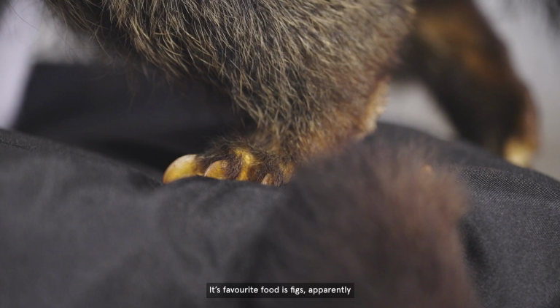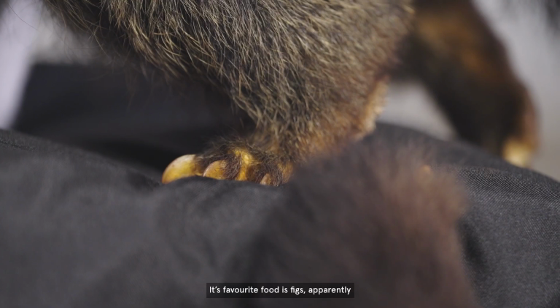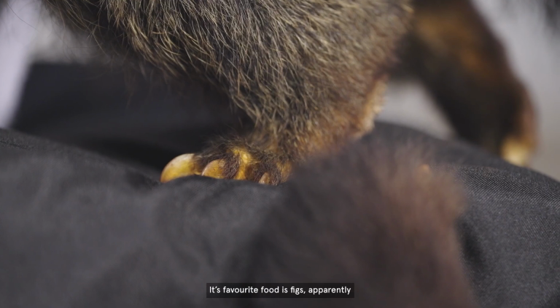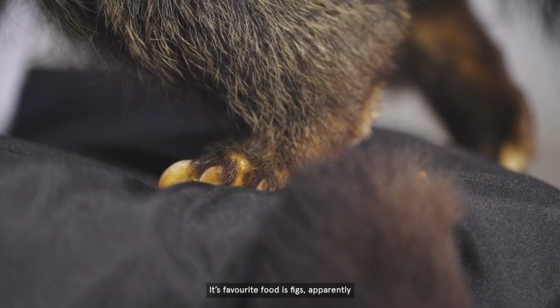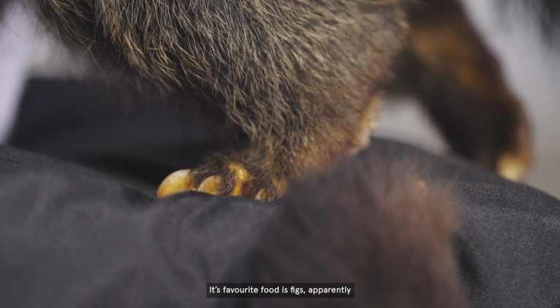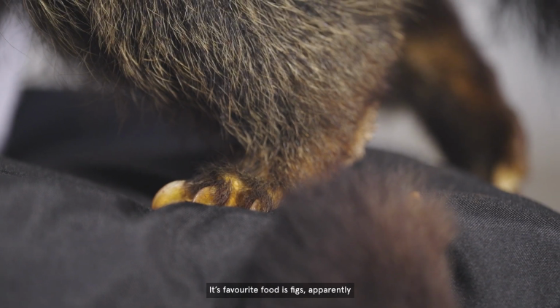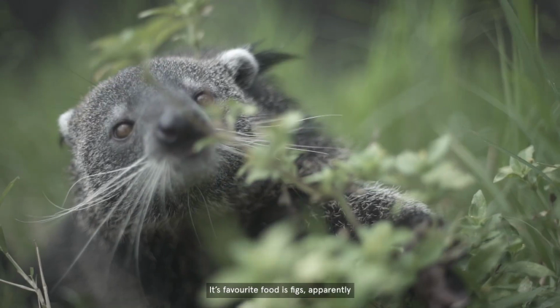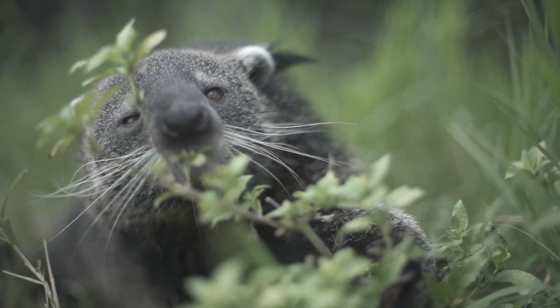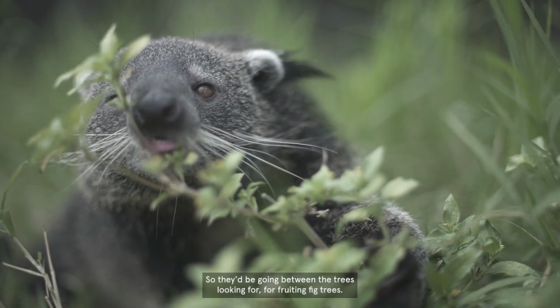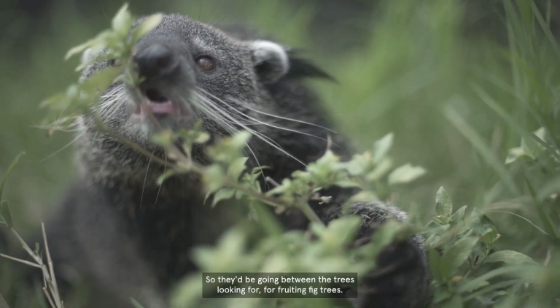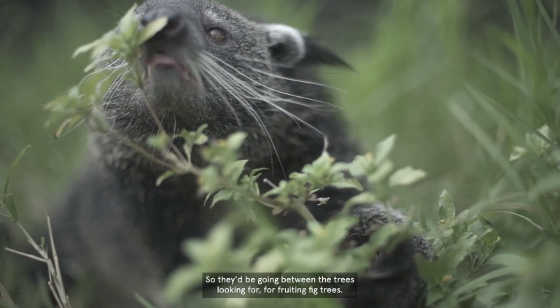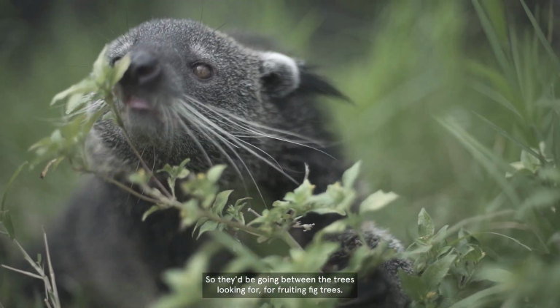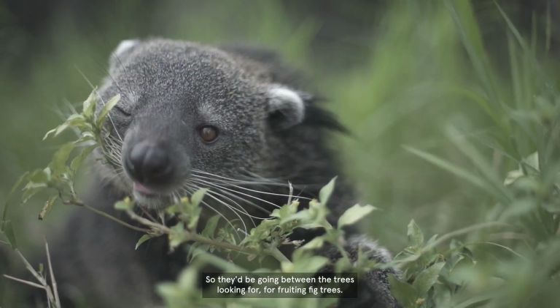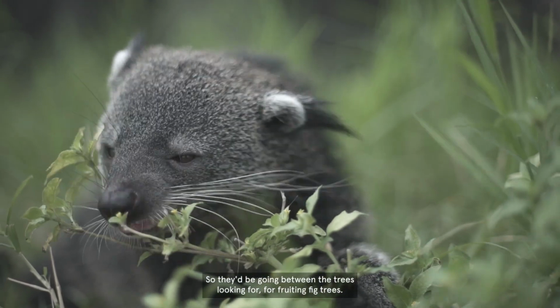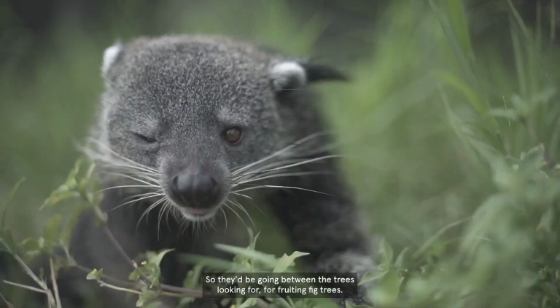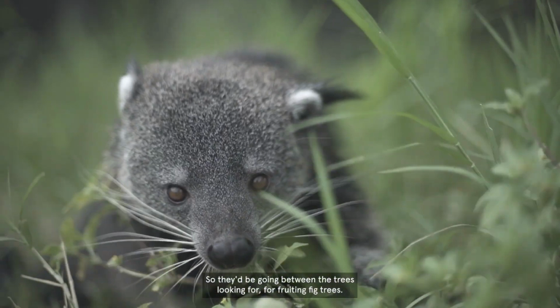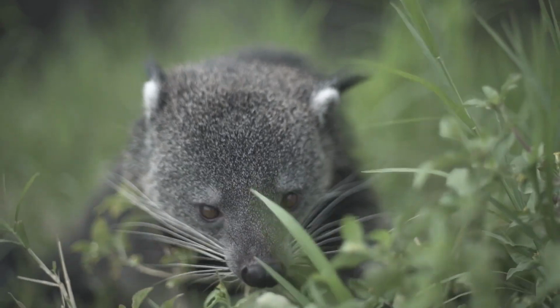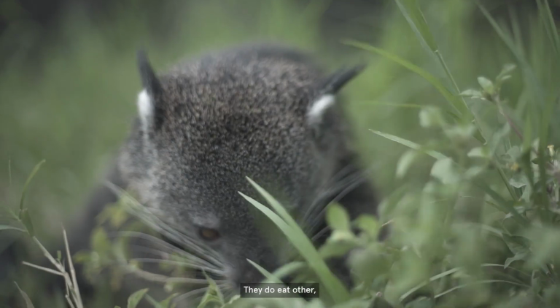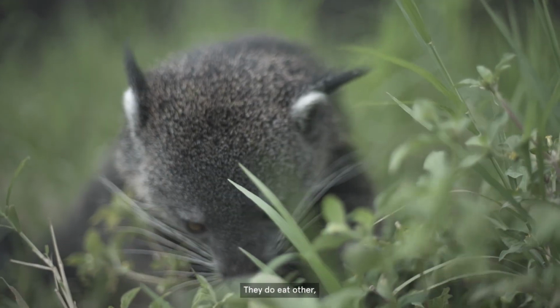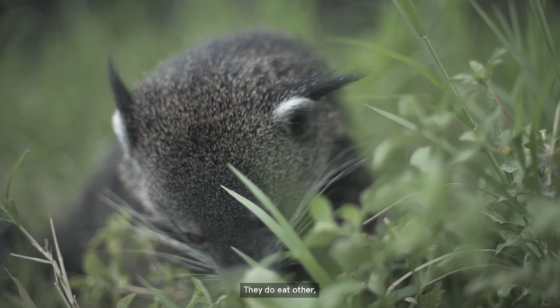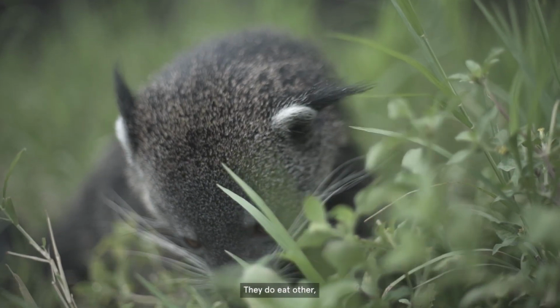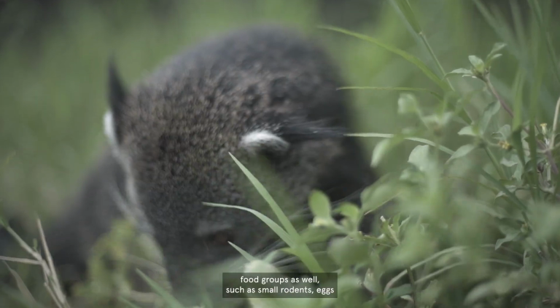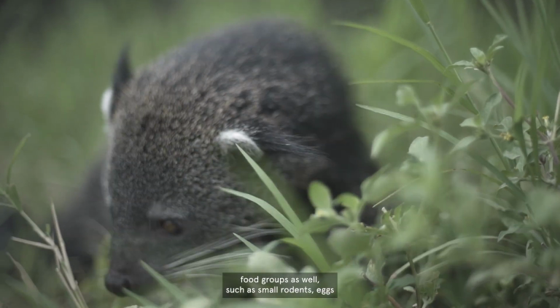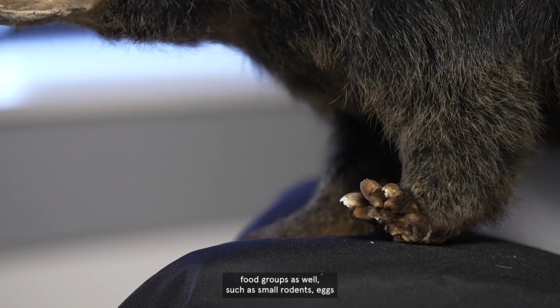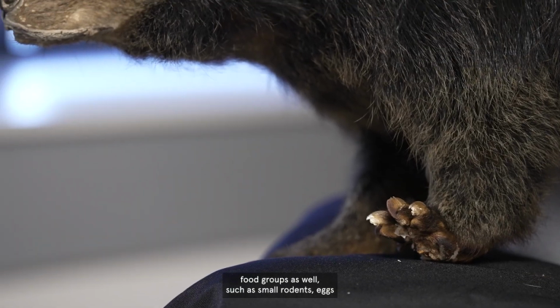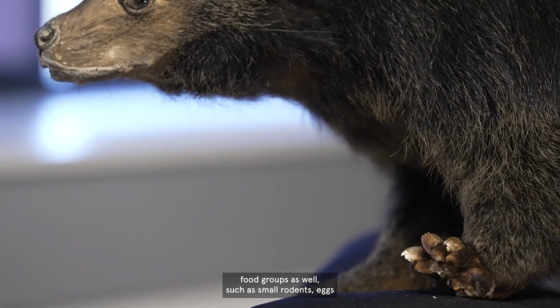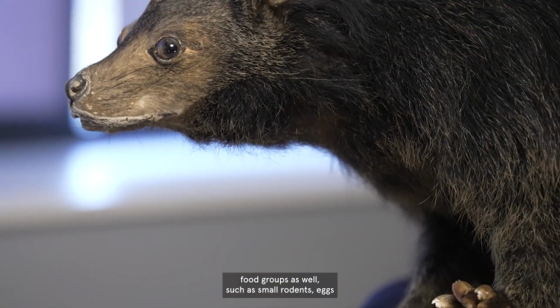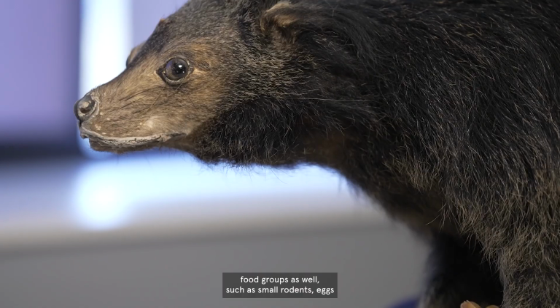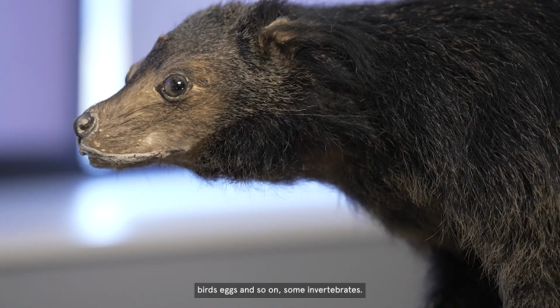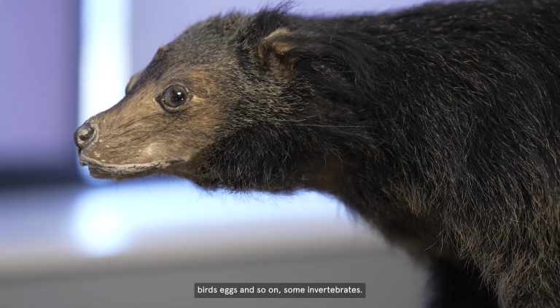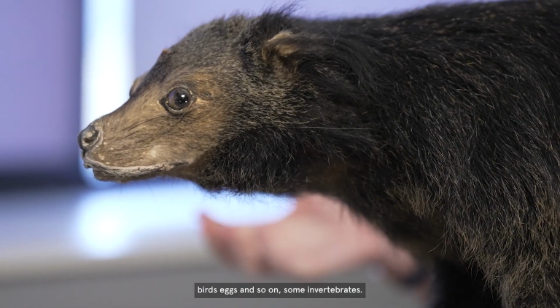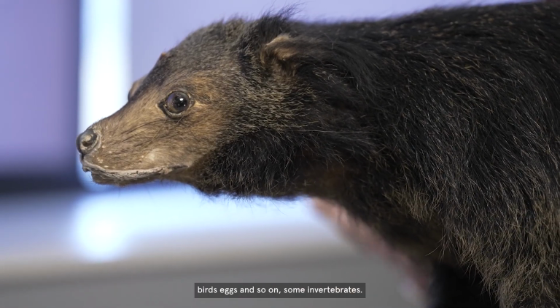Their favourite food is figs, apparently, so they'd be going between the trees looking for fruiting fig trees. They do eat other food groups as well, such as small rodents, eggs, birds' eggs, and some invertebrates.